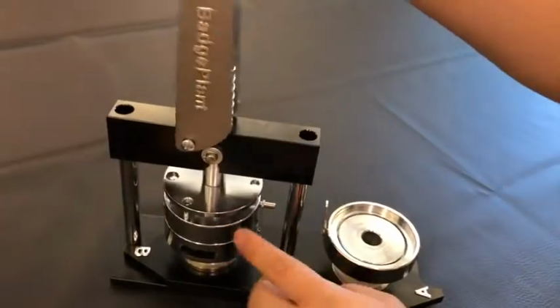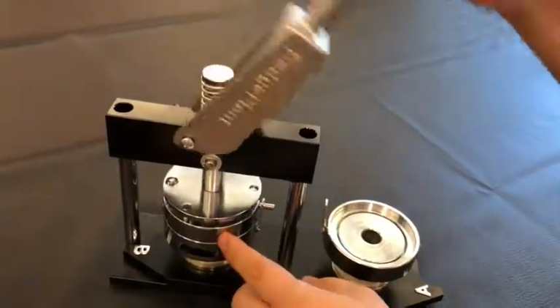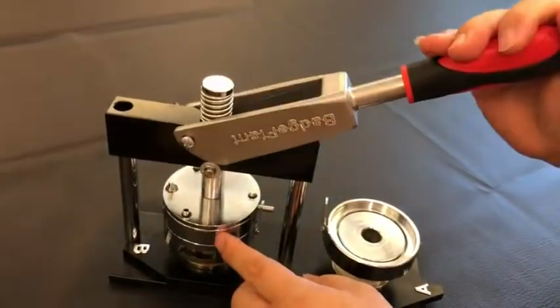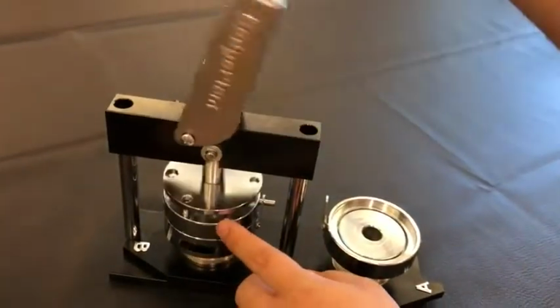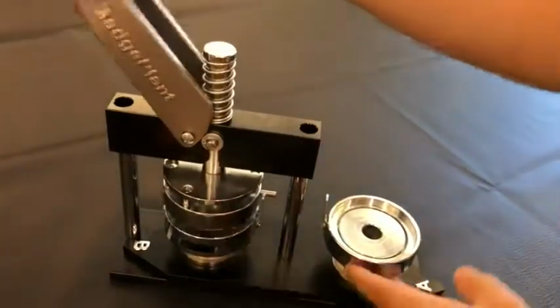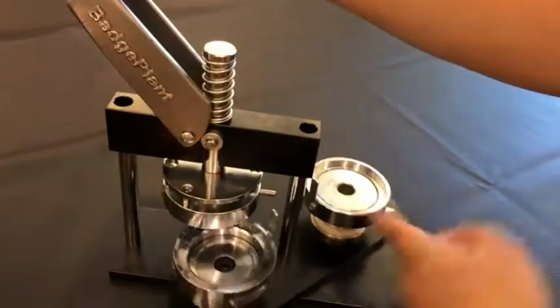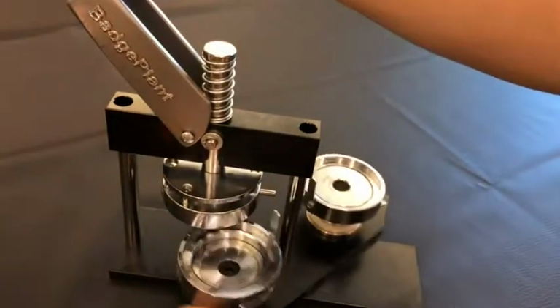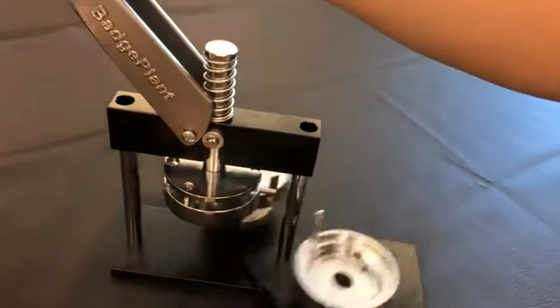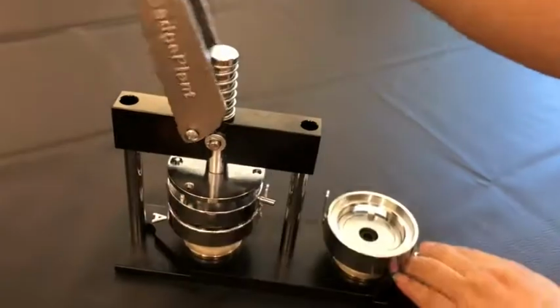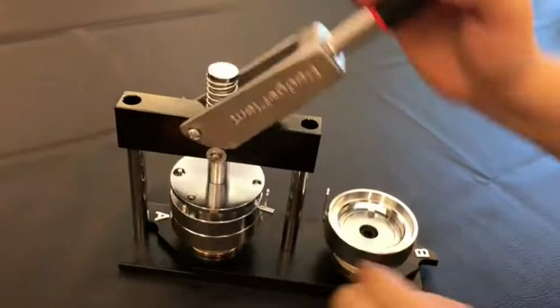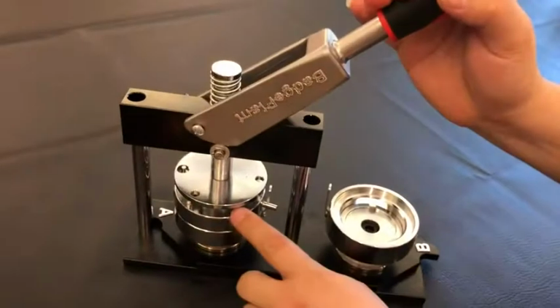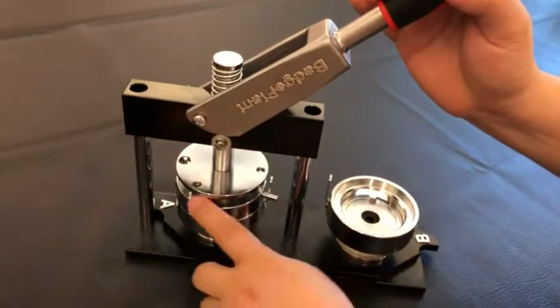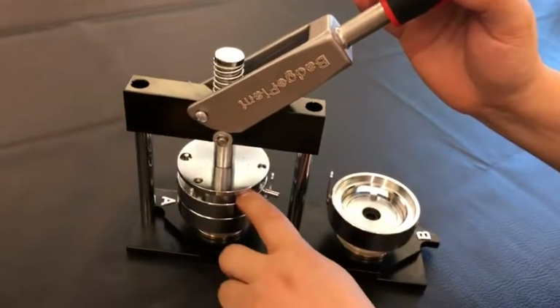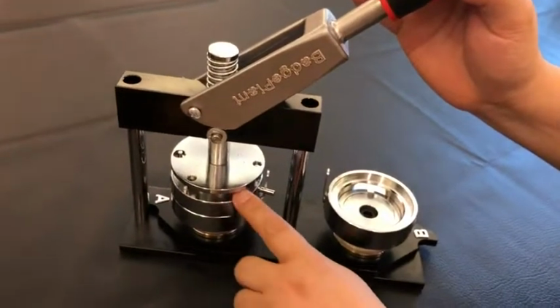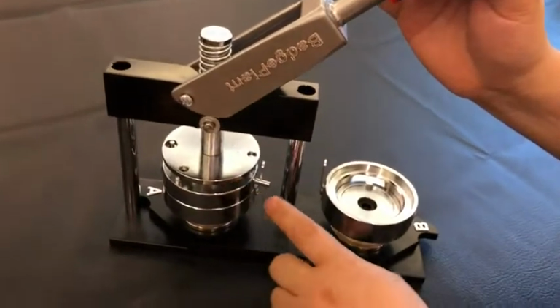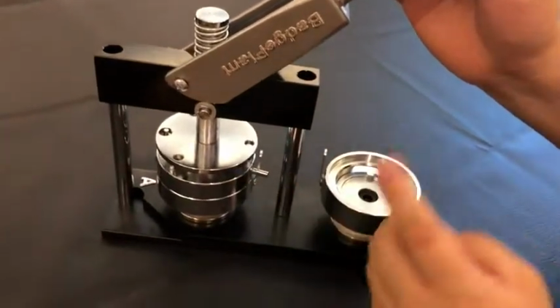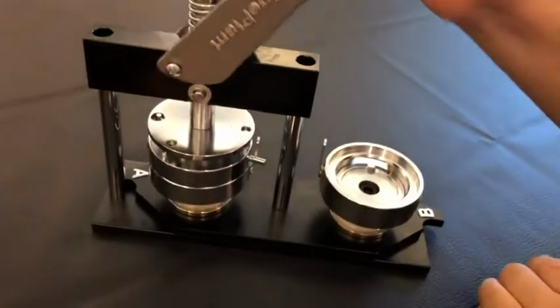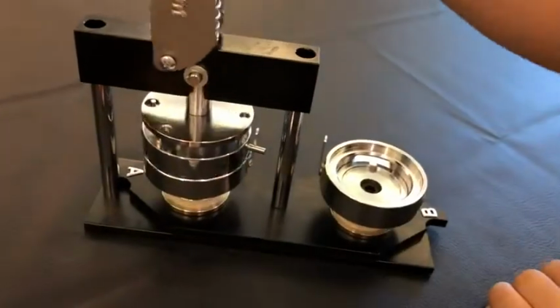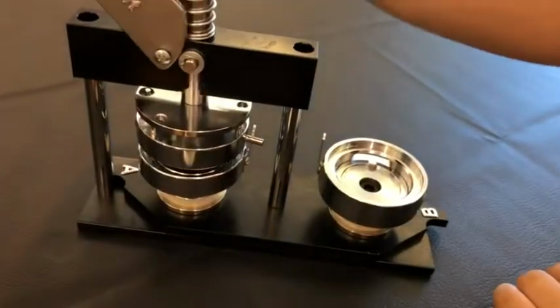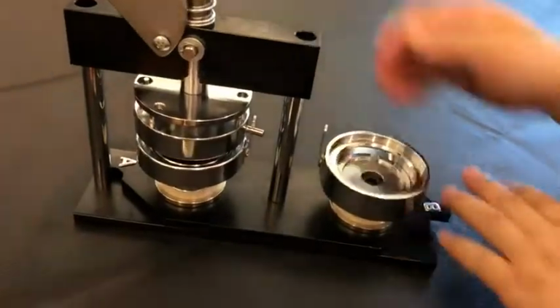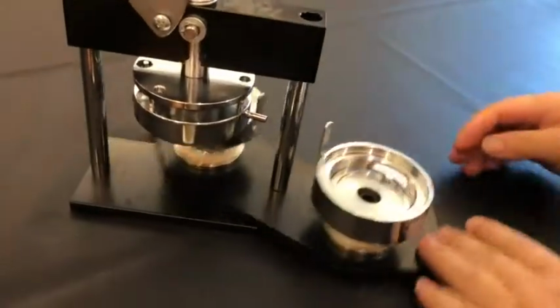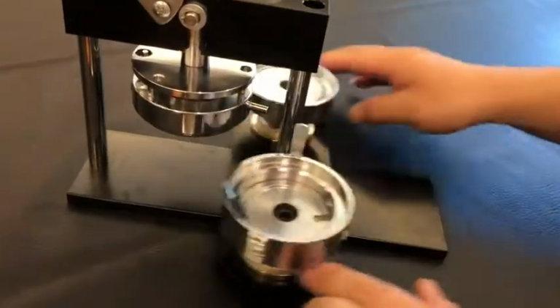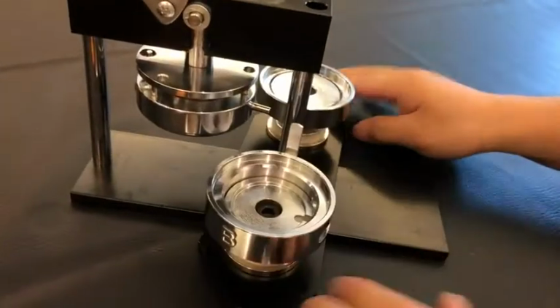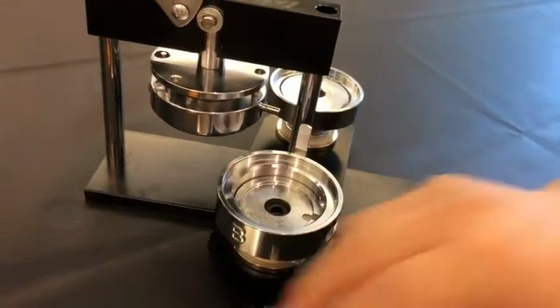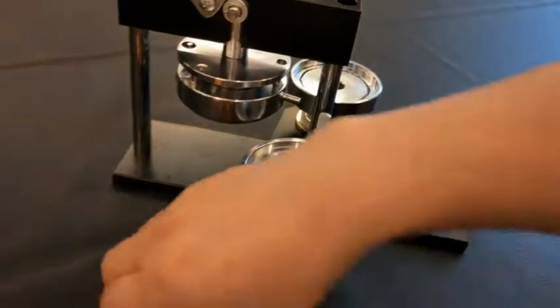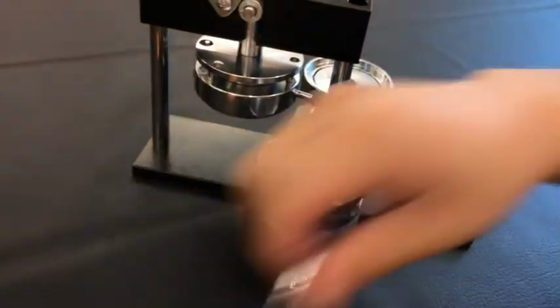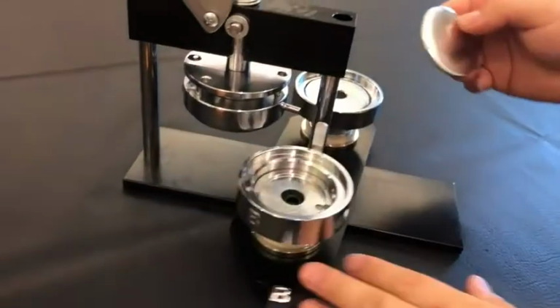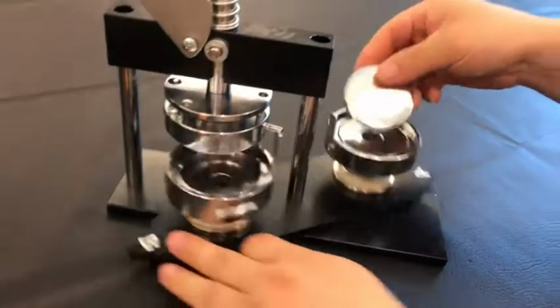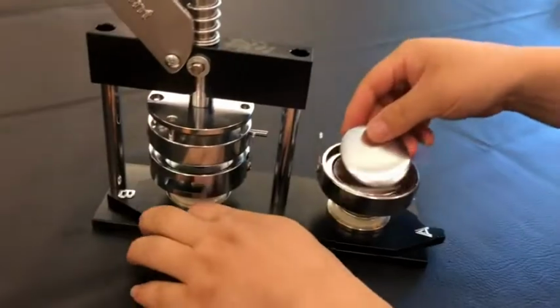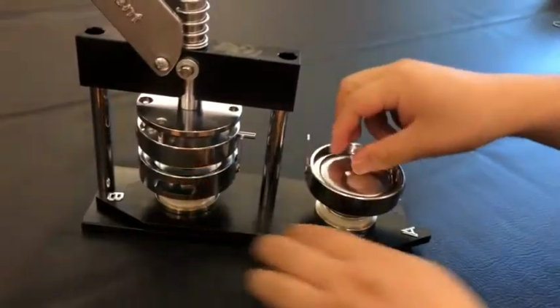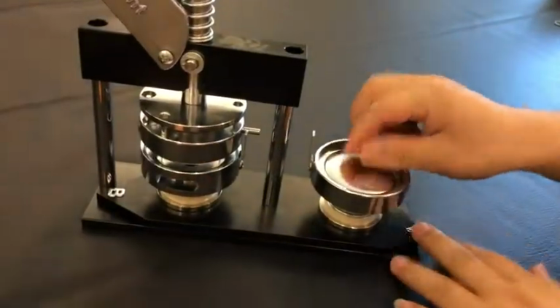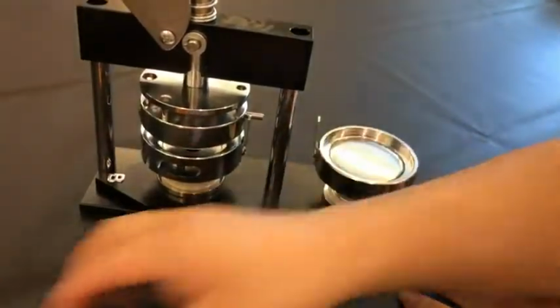B — no gap. A — there is a gap. This is the very important thing. Okay, now I make the button opener.